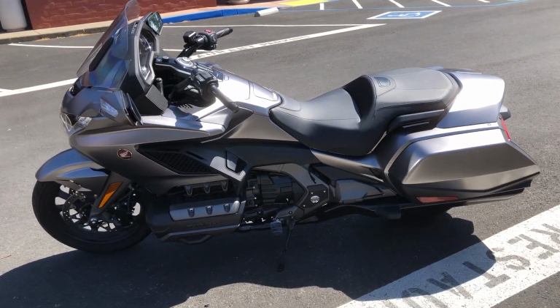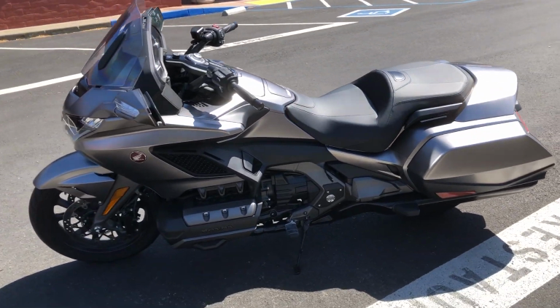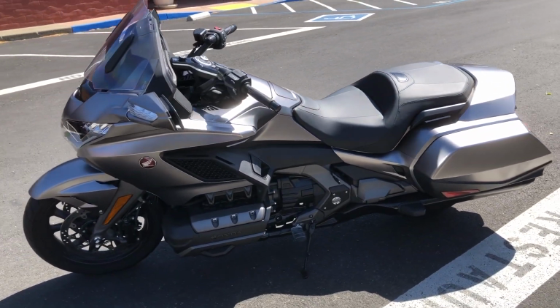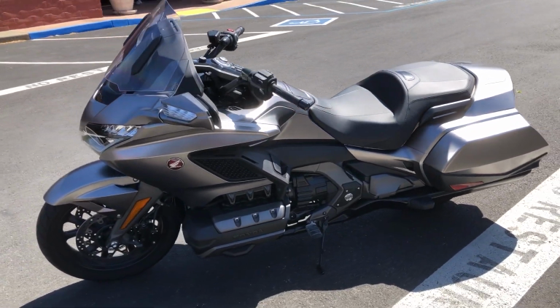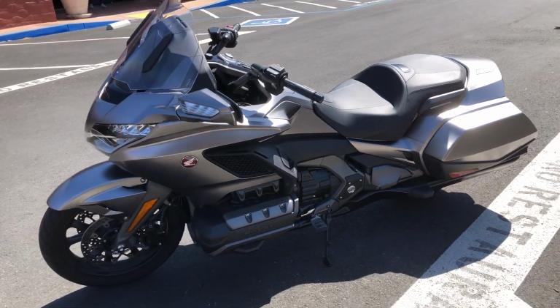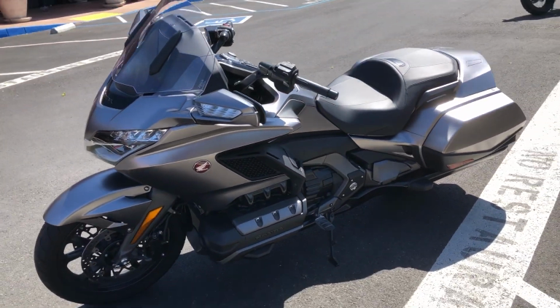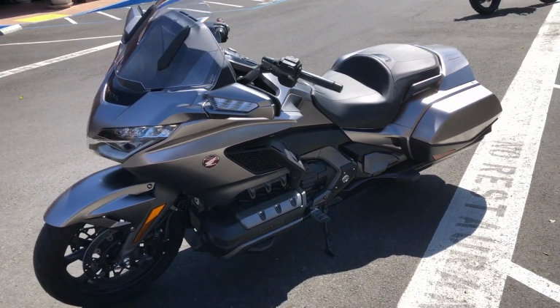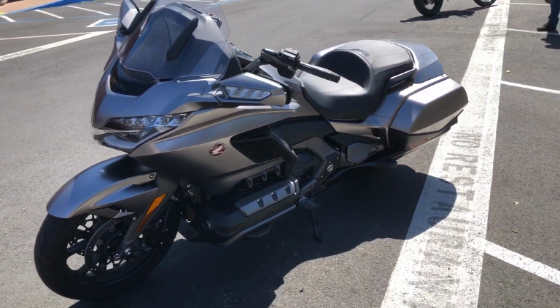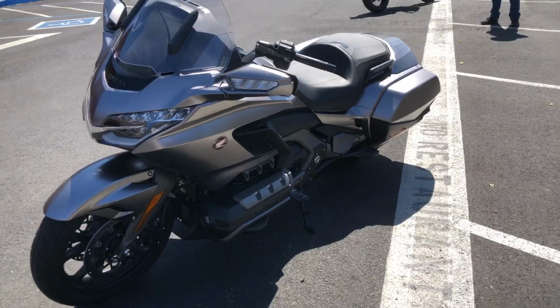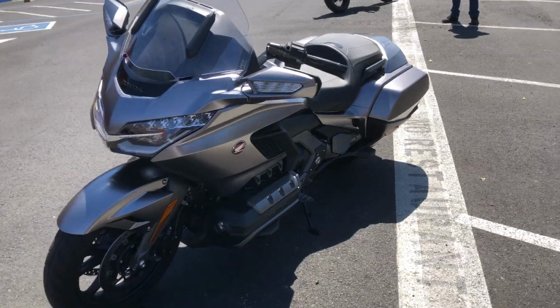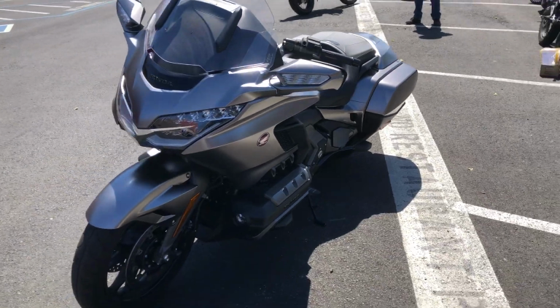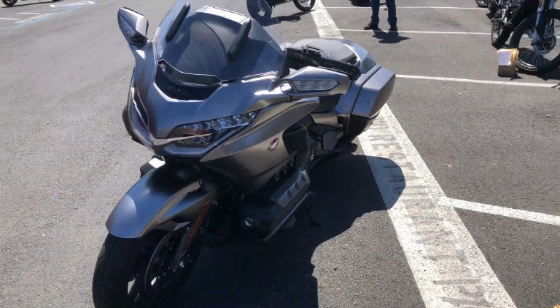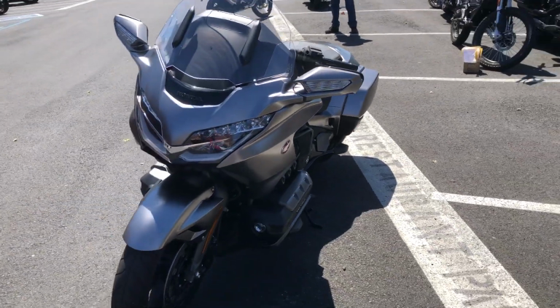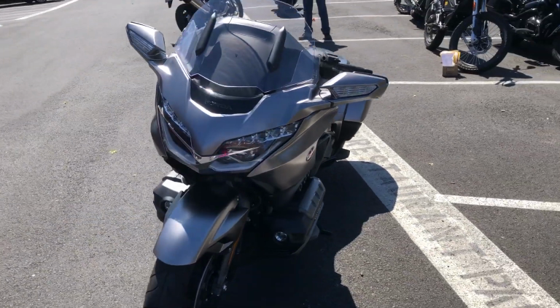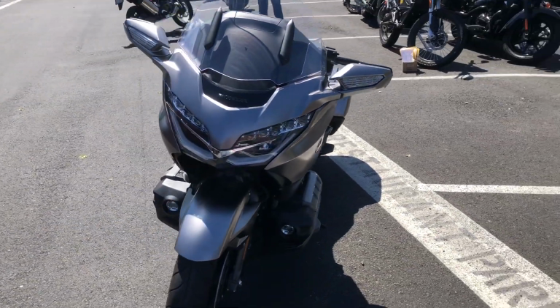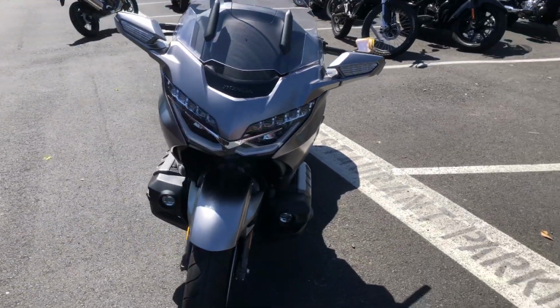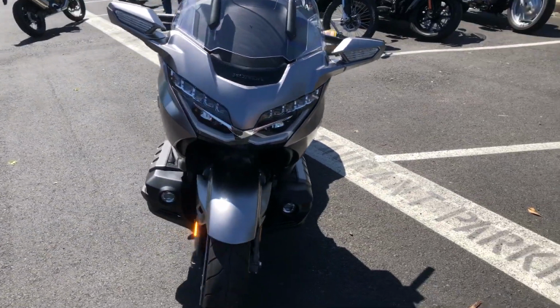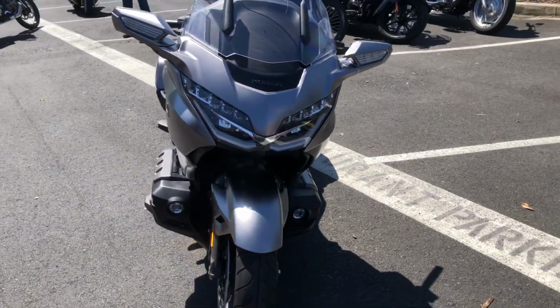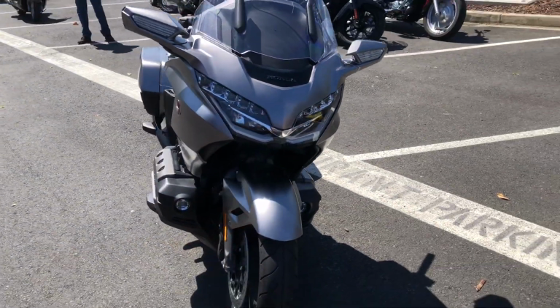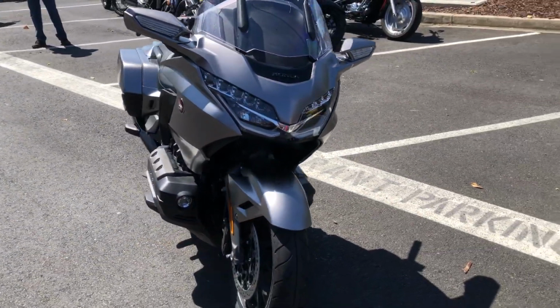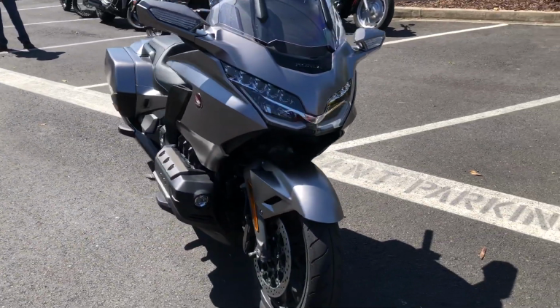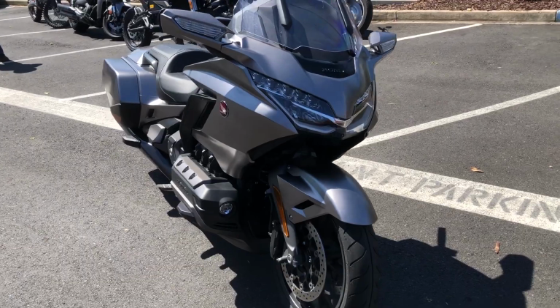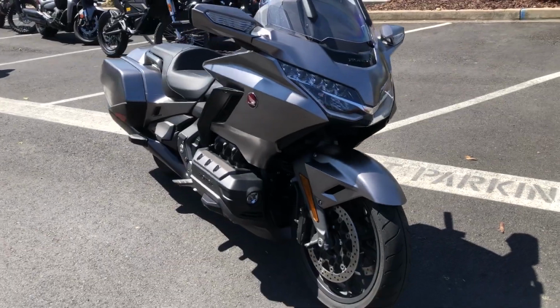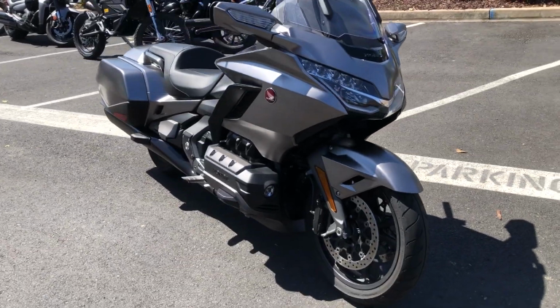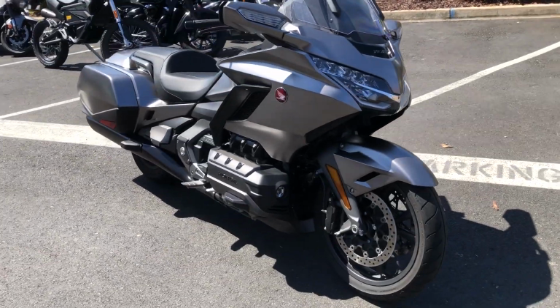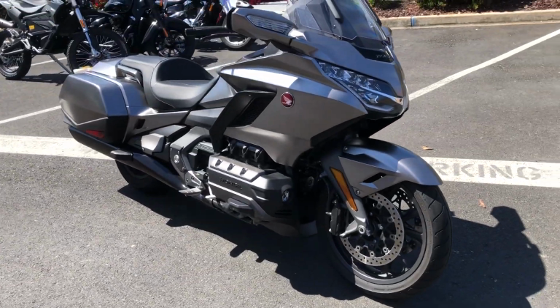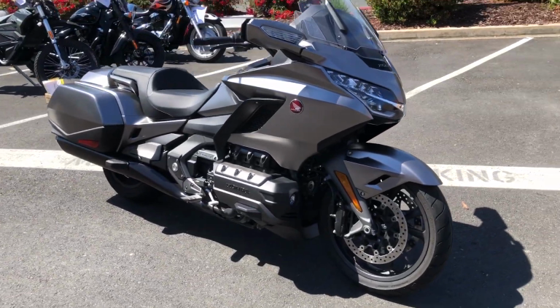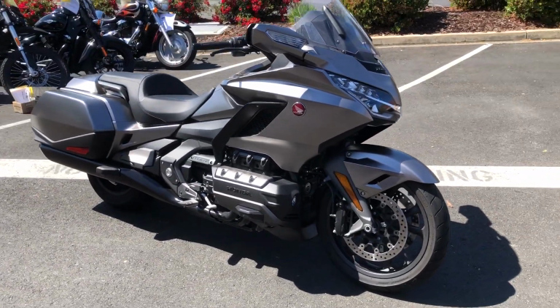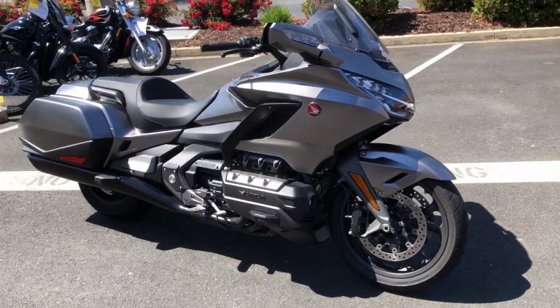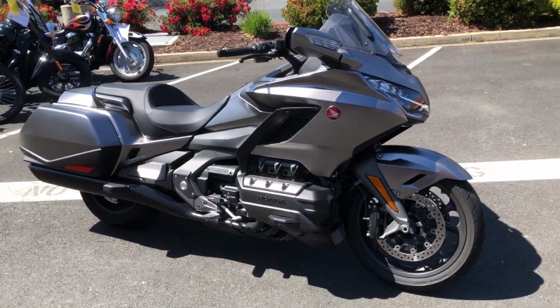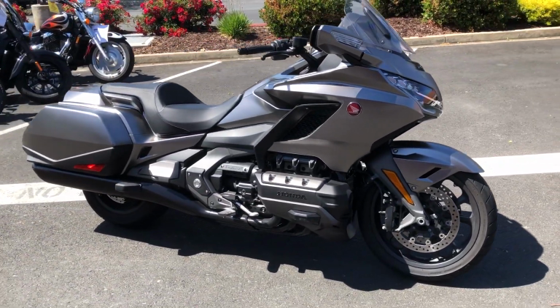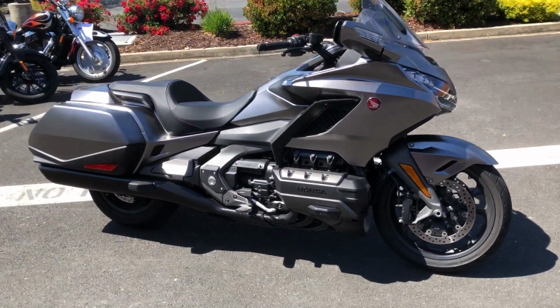There are multiple modes for the transmission. It's got AM FM stereo, CarPlay, you can hook up your phone to it and get your navigation. This thing is ready to go touring.